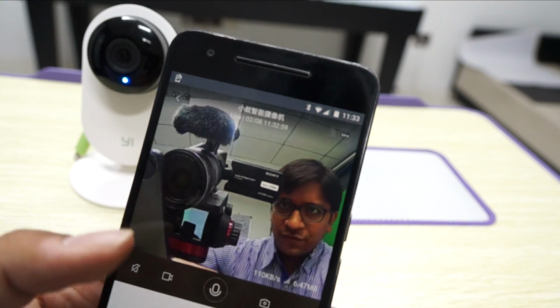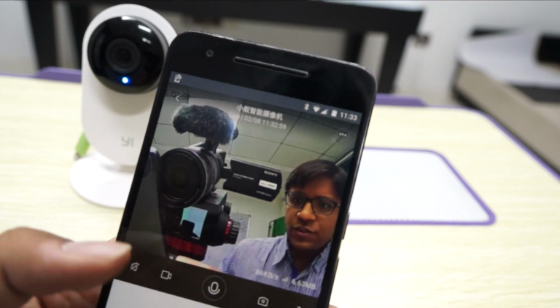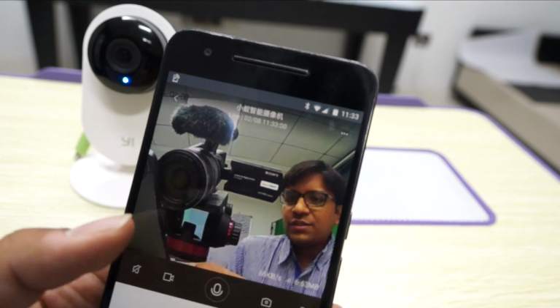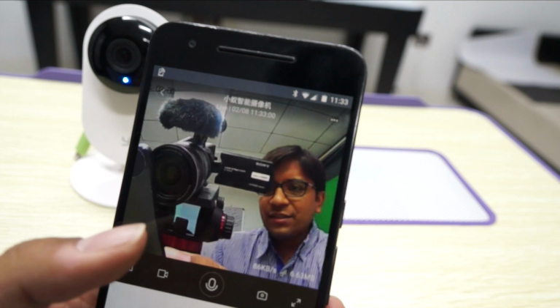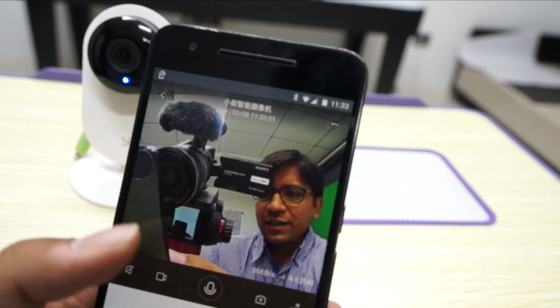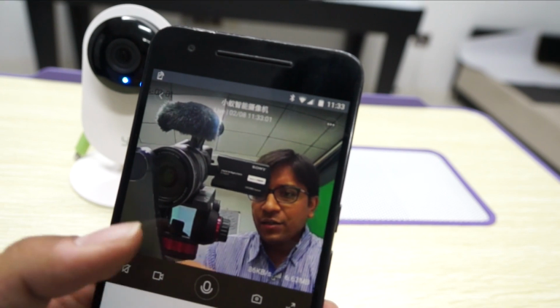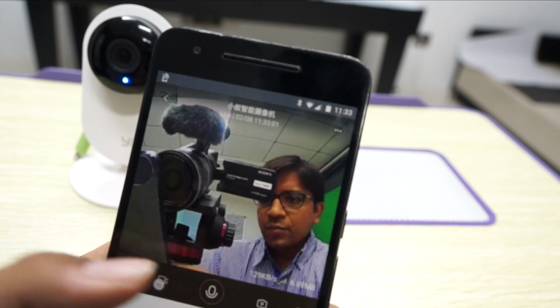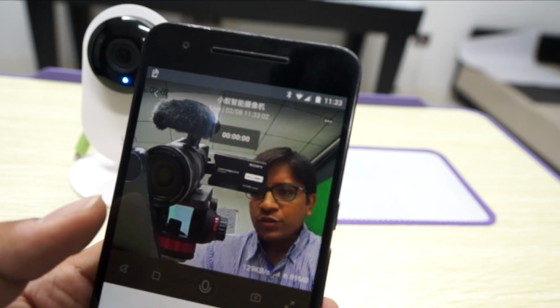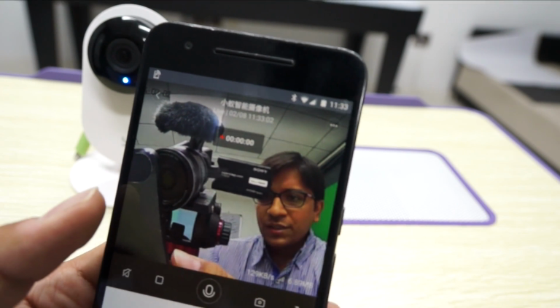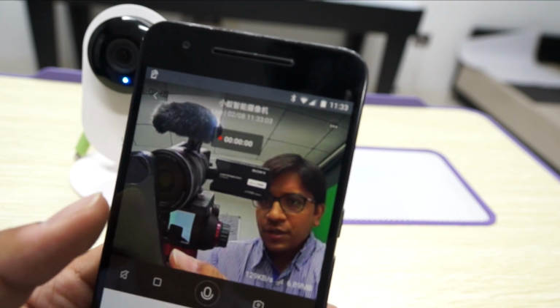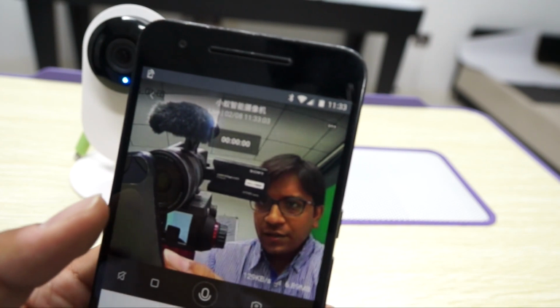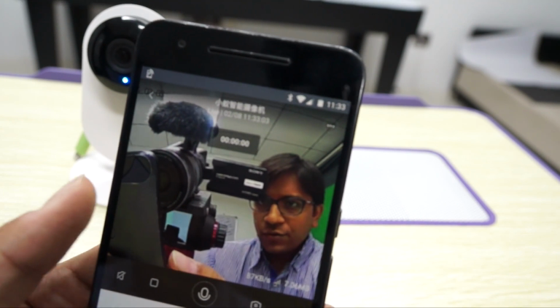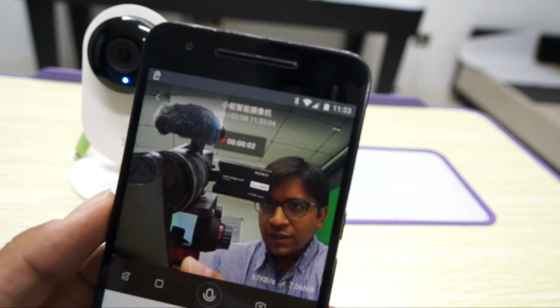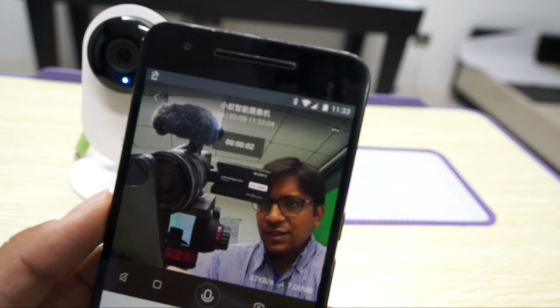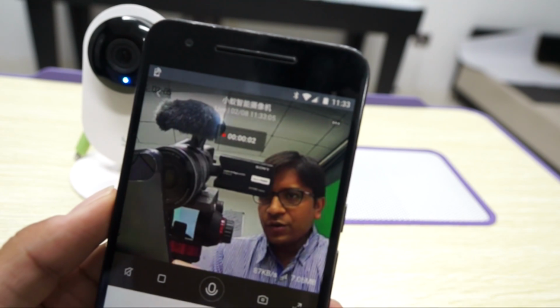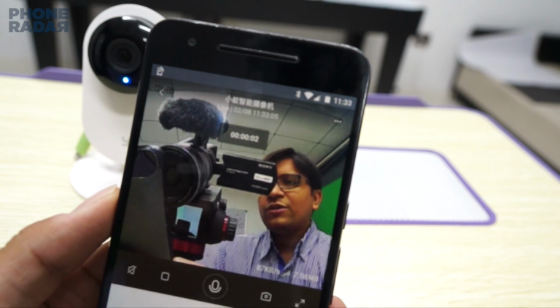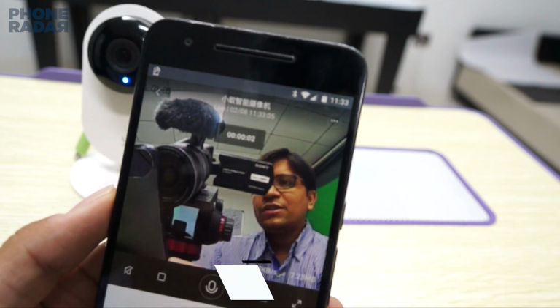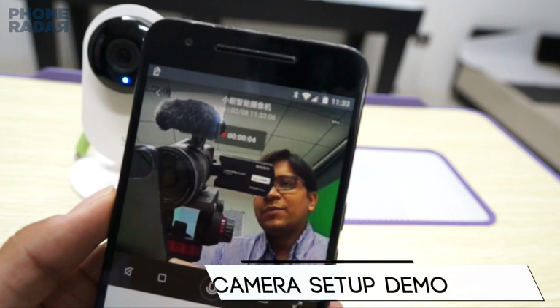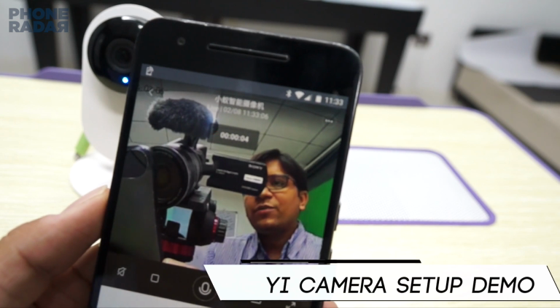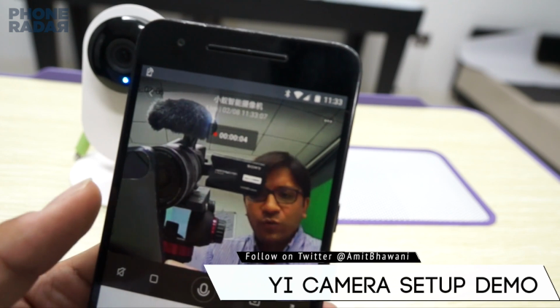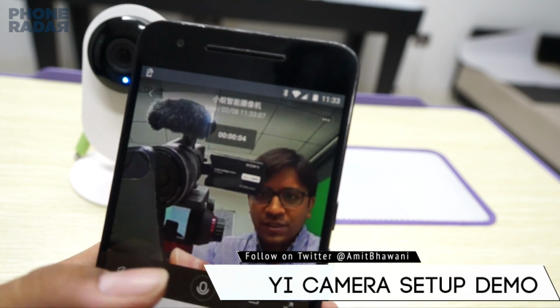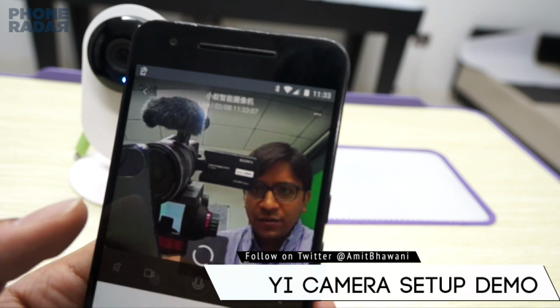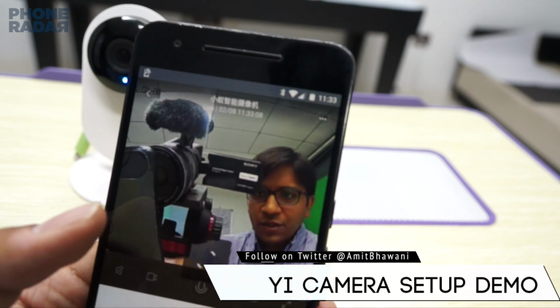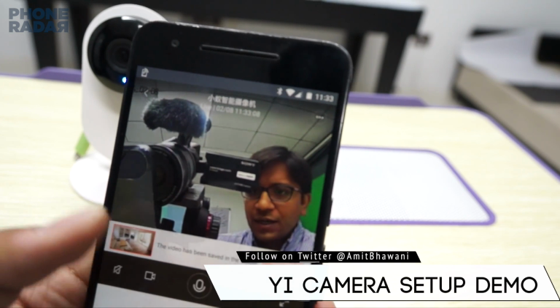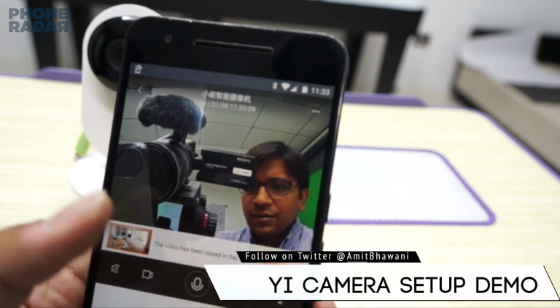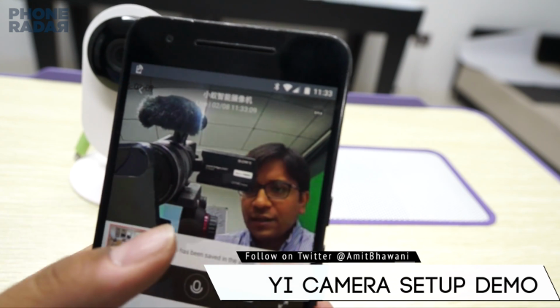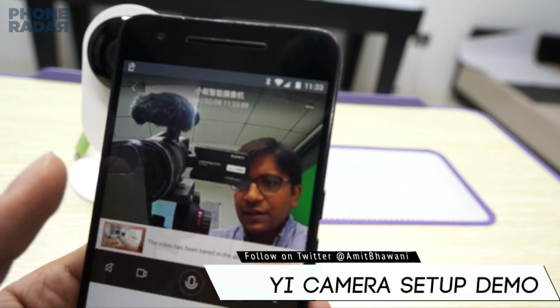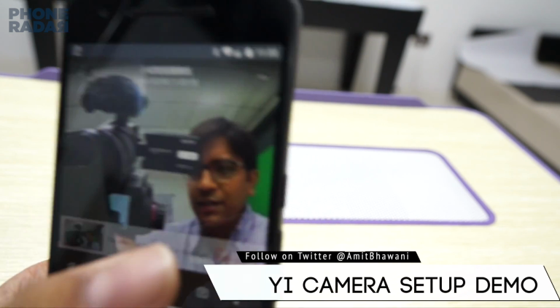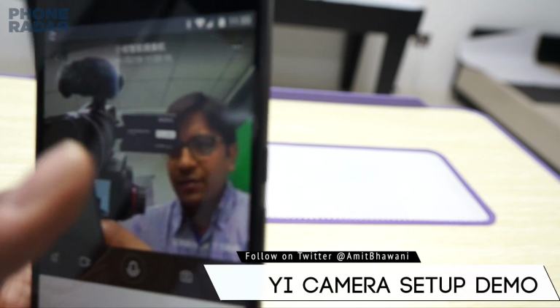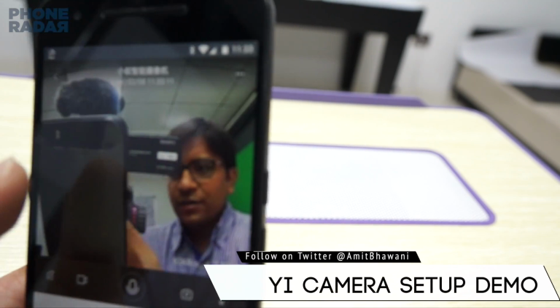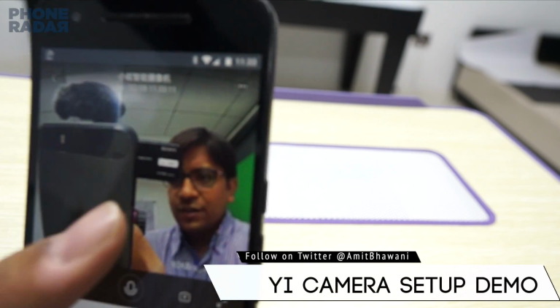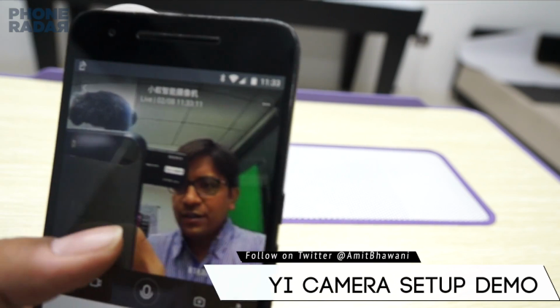You need to insert an SD card and proceed with the same. You can also start recording here — you can notice that I'm actually recording what I'm seeing right now, and I can take a look at it later on.